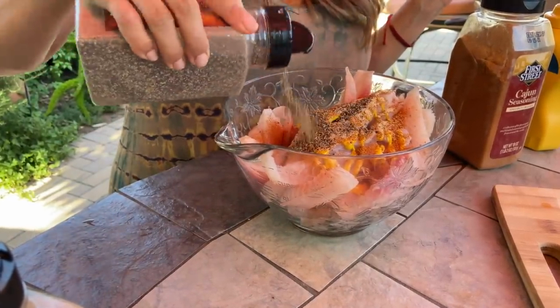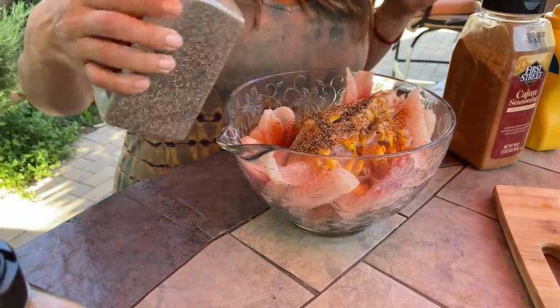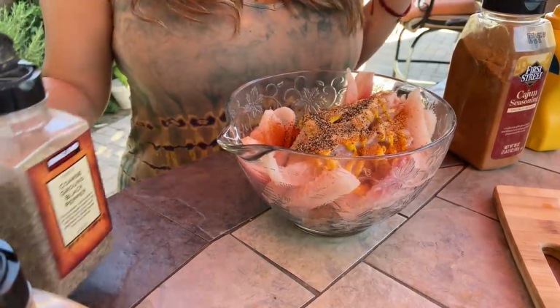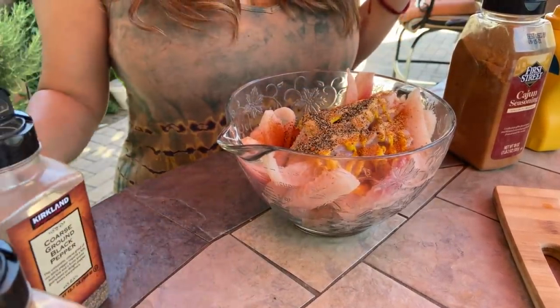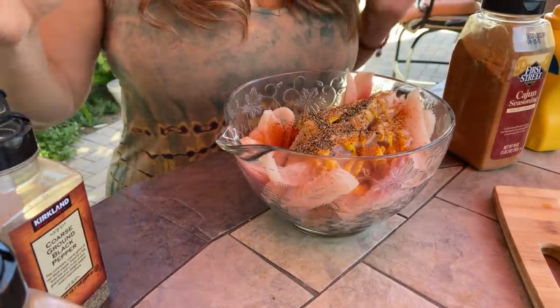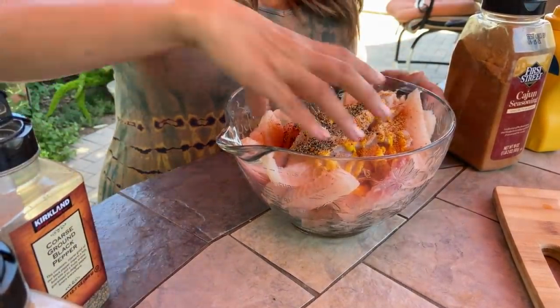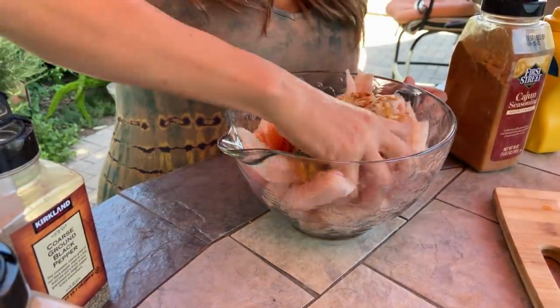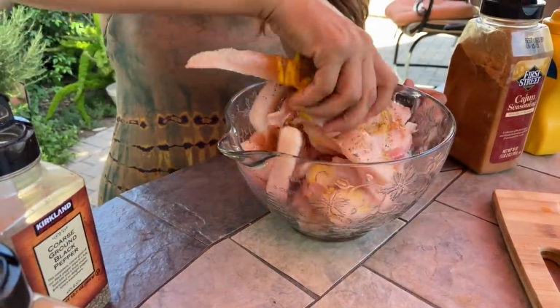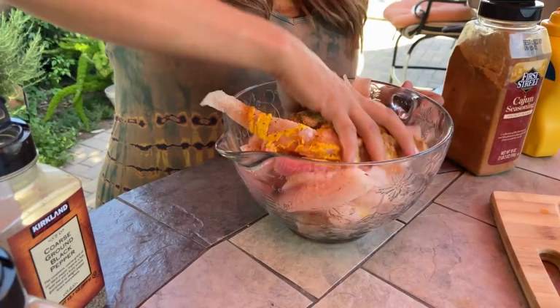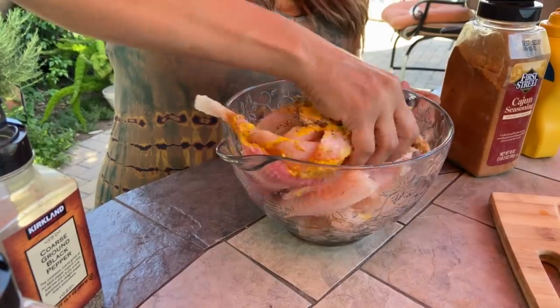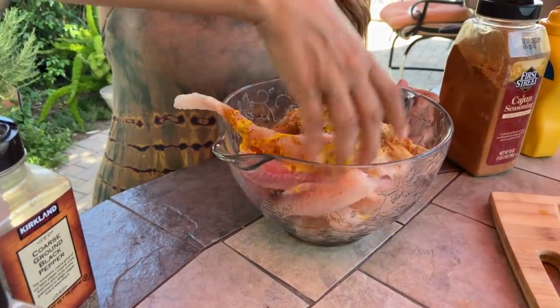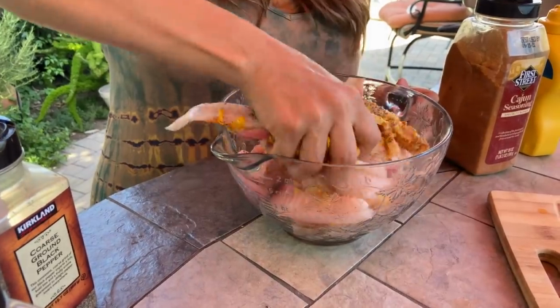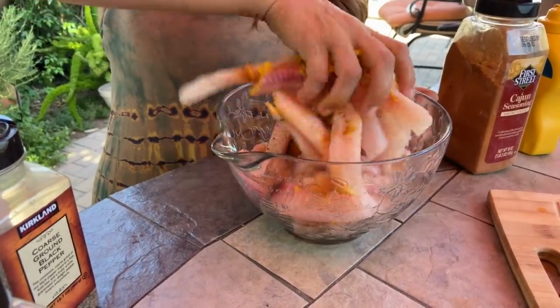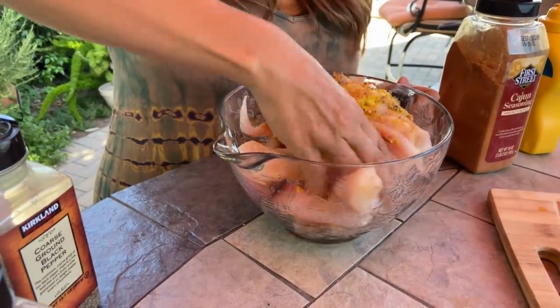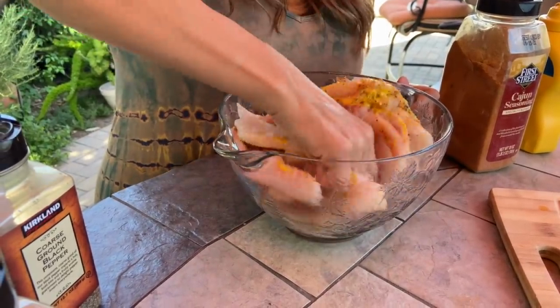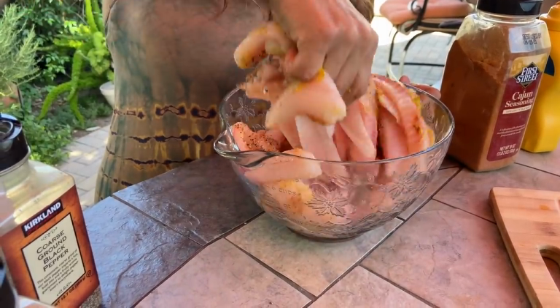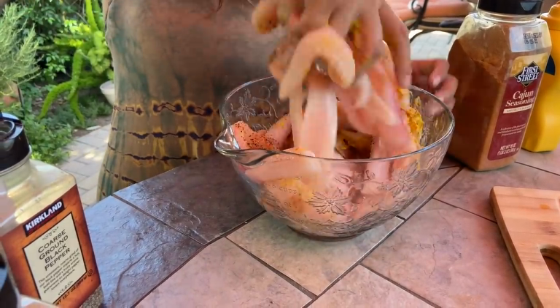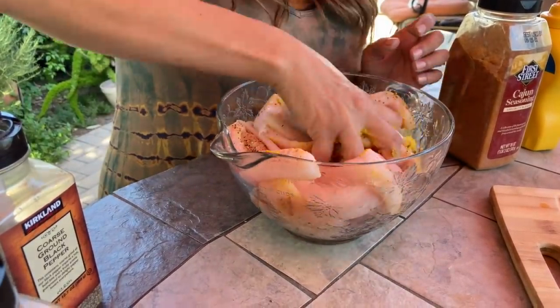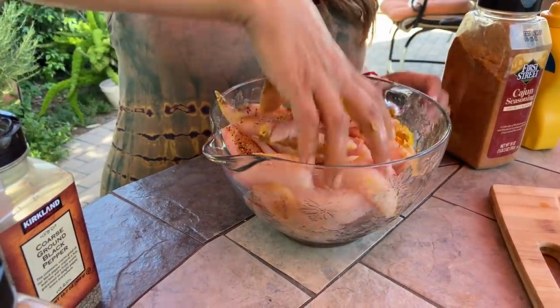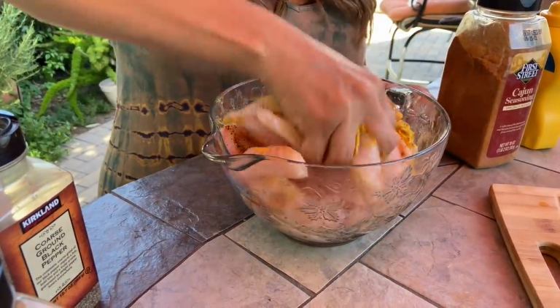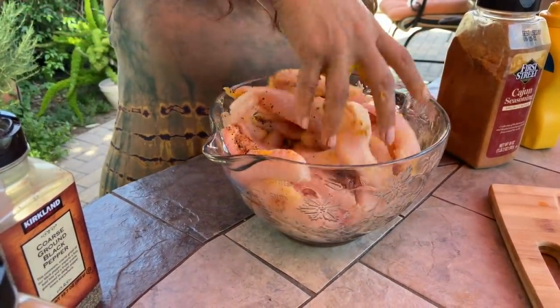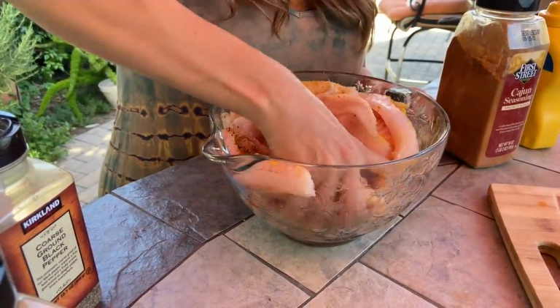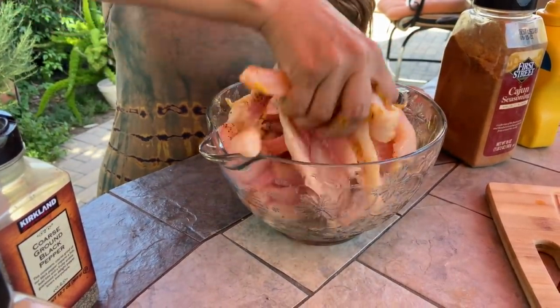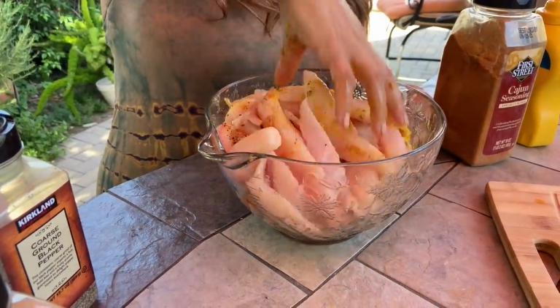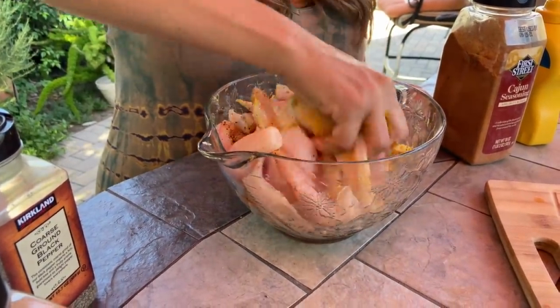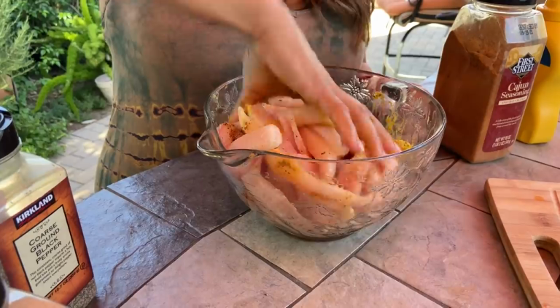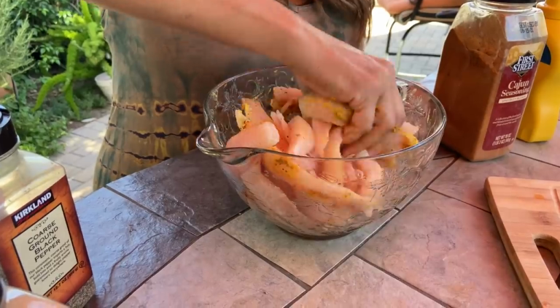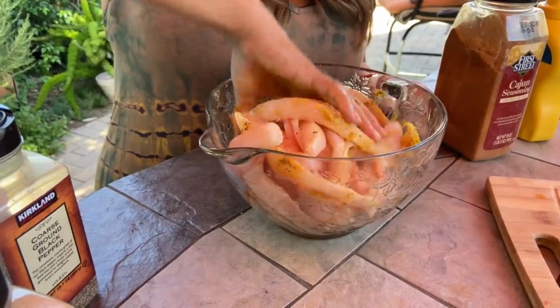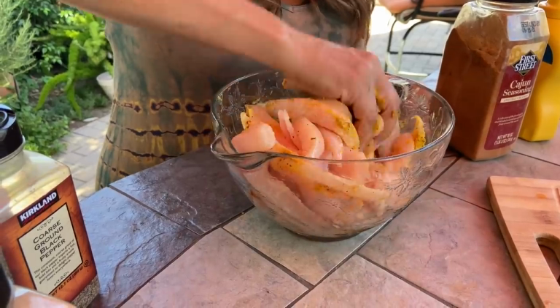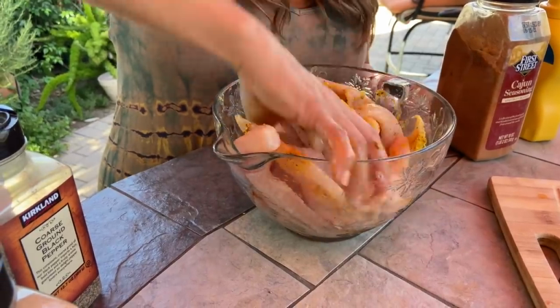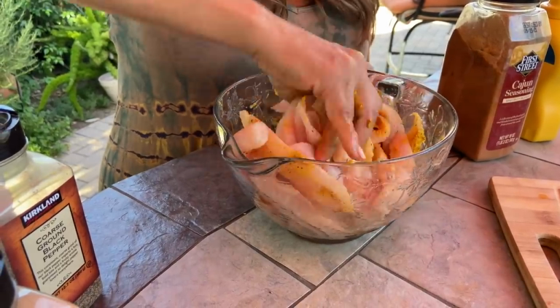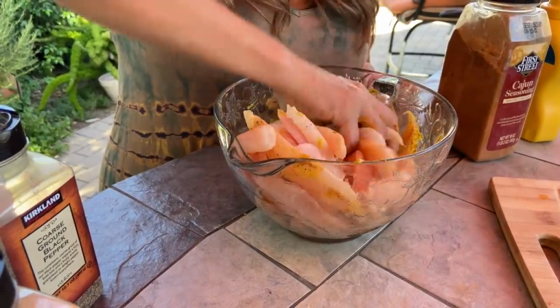Now don't be afraid to get in there and just mix it all in. Believe me, you can use a spoon, but your hands do a much better job.